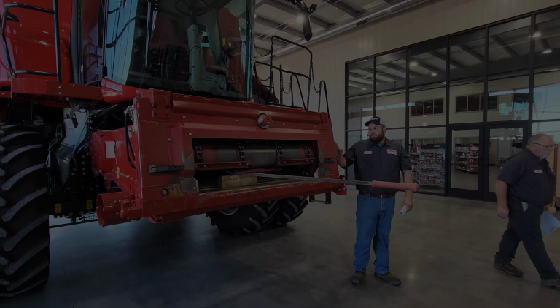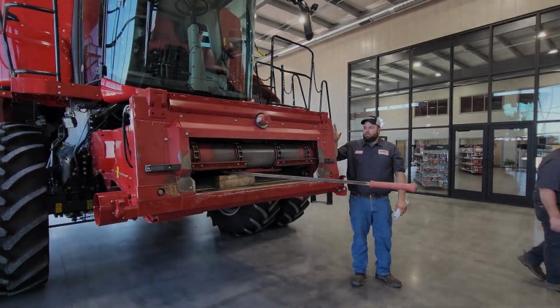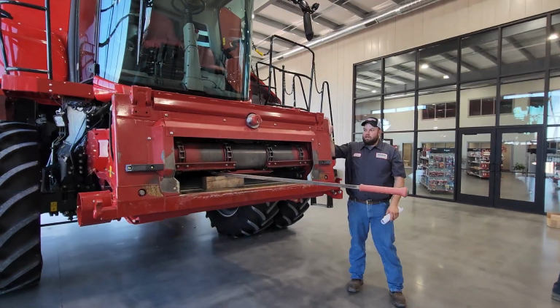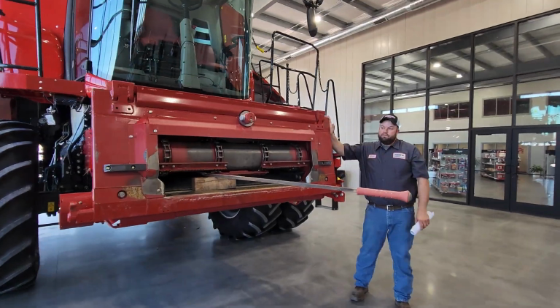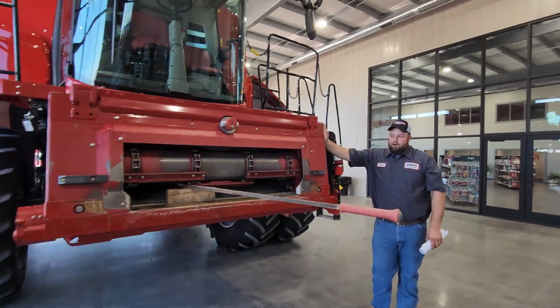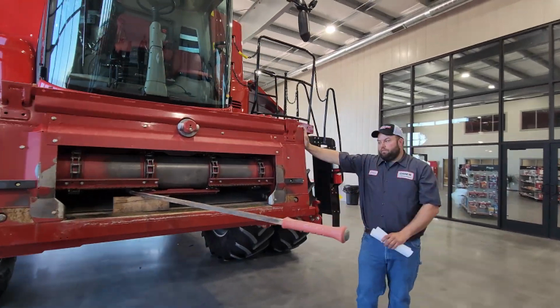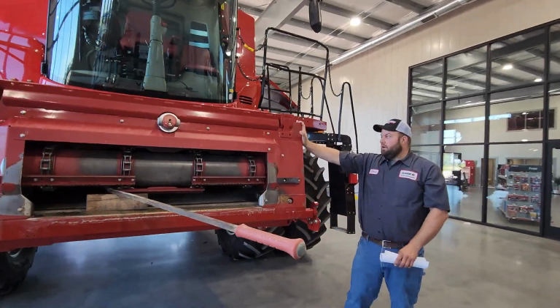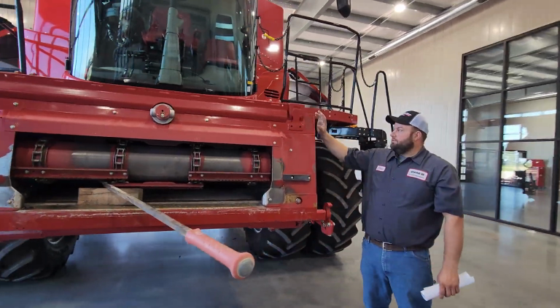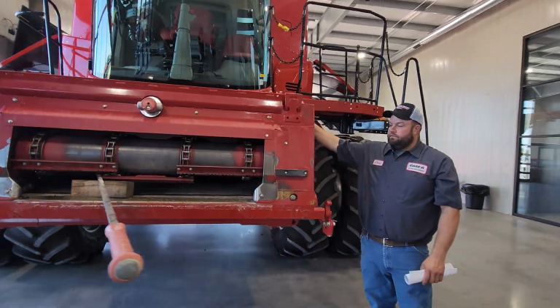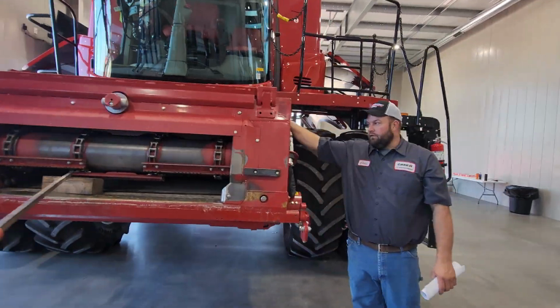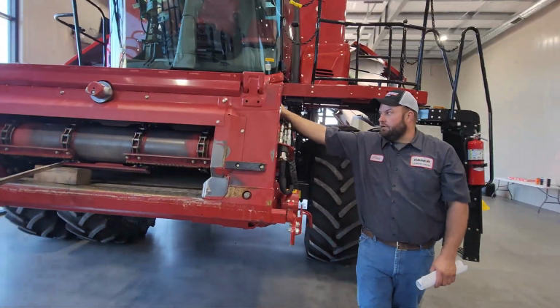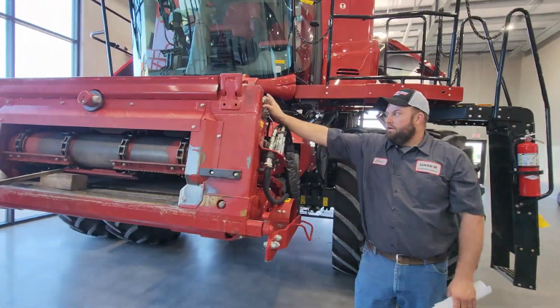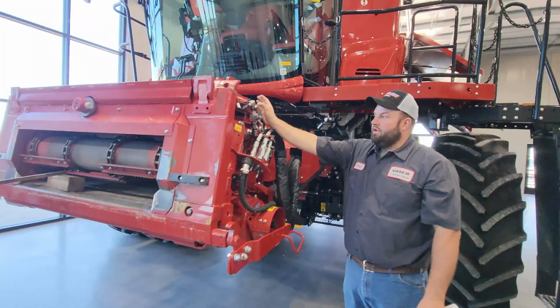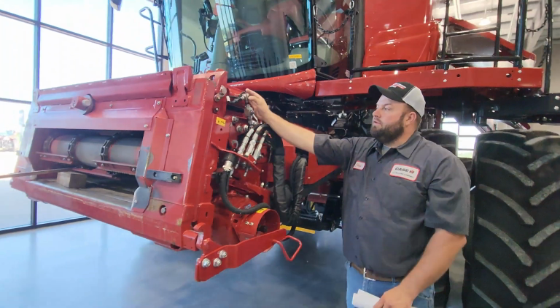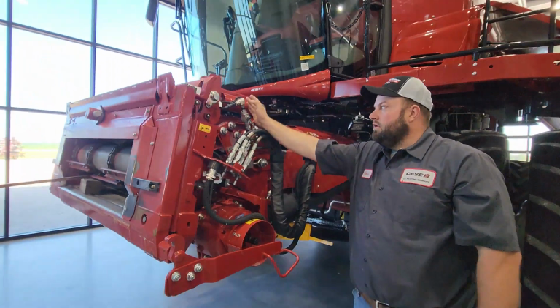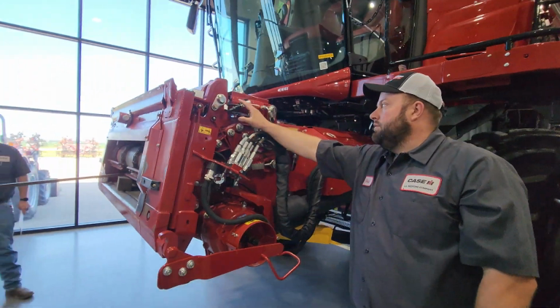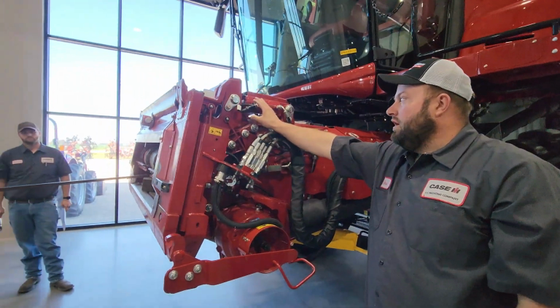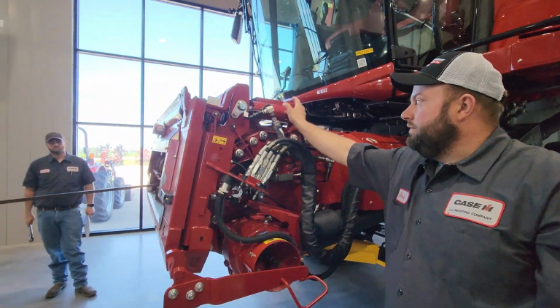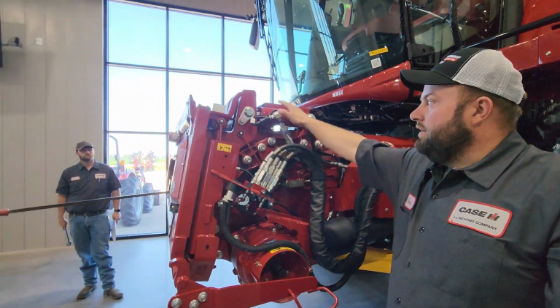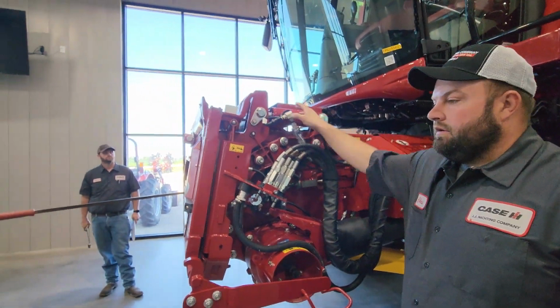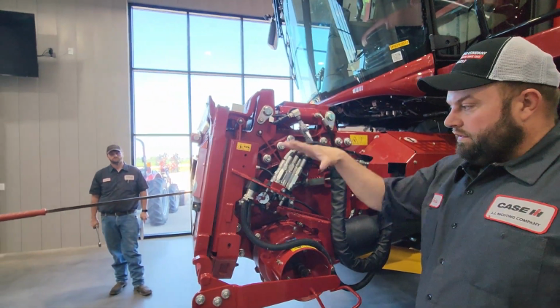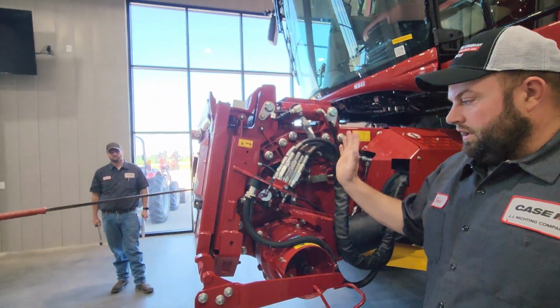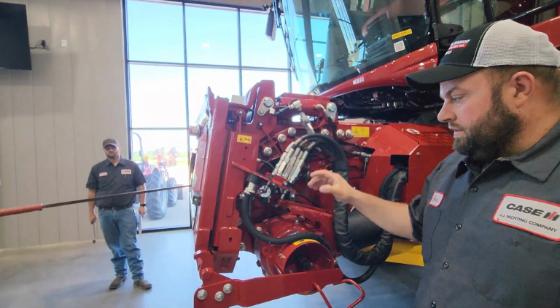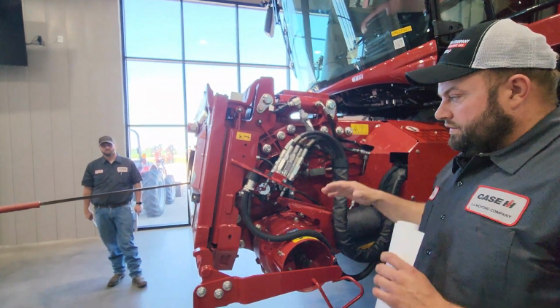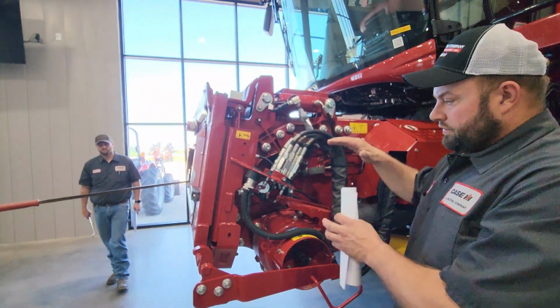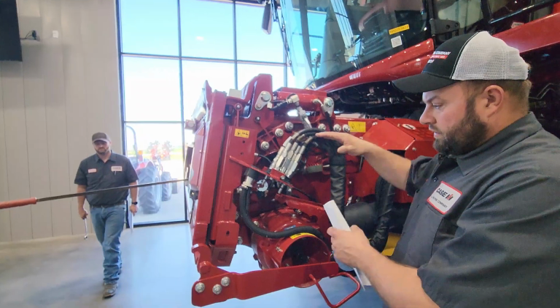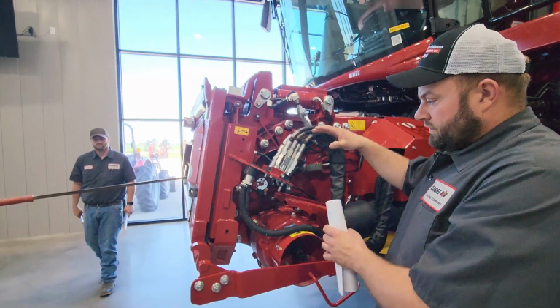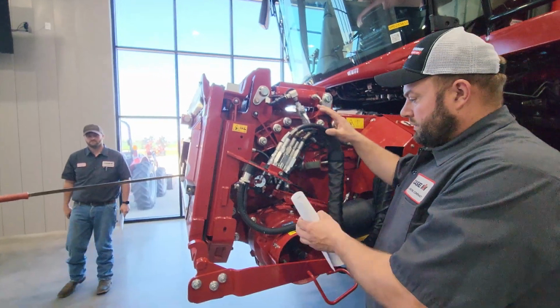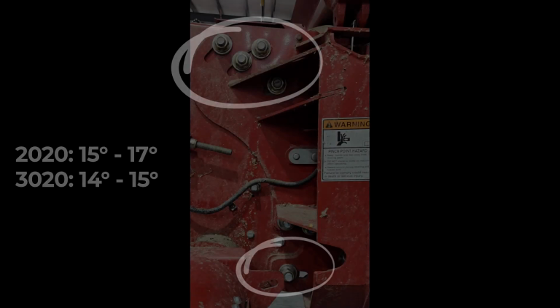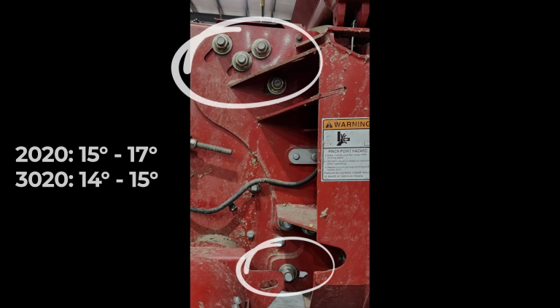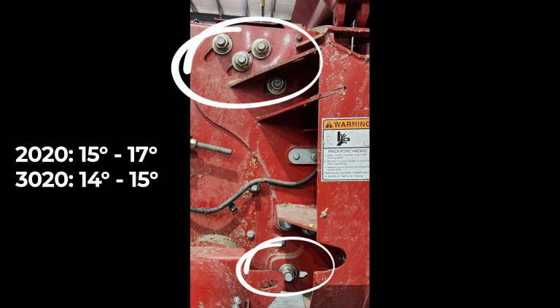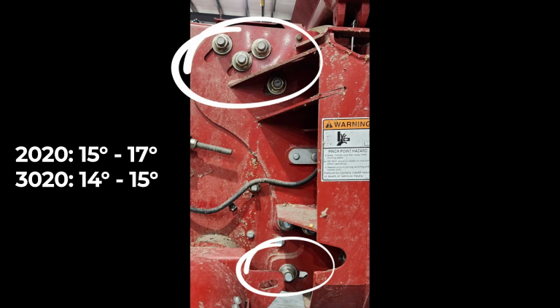Another thing we've got to look at is the faceplate angle. 50 series Neuler — they have the option, not all of them do, but they have the option for the hydraulic faceplate angle. The older machines — 10s, 20s, 30s, 40s — they had the bolts.